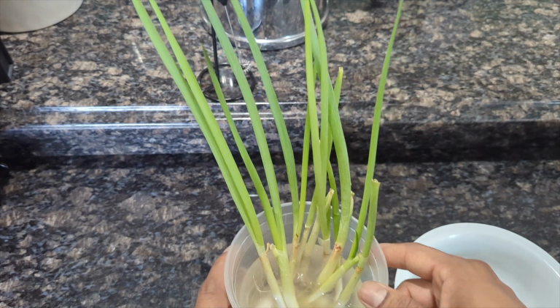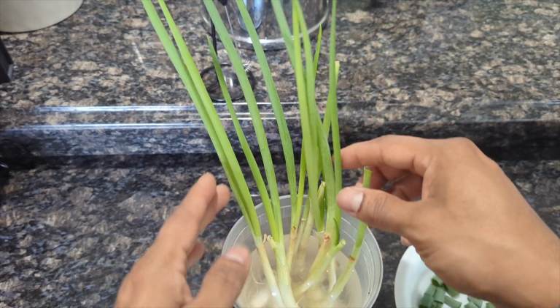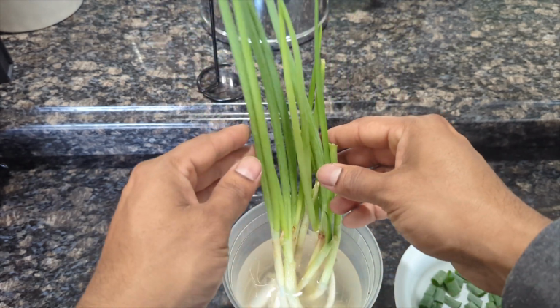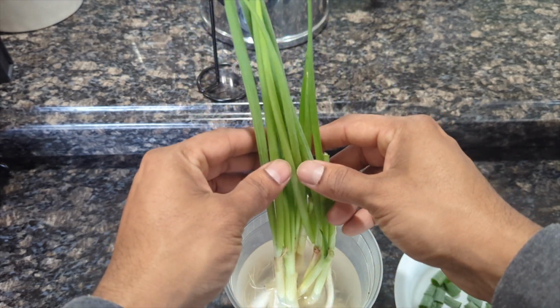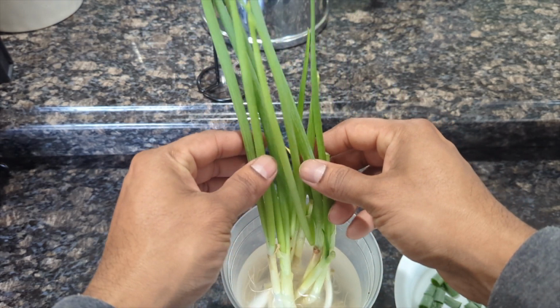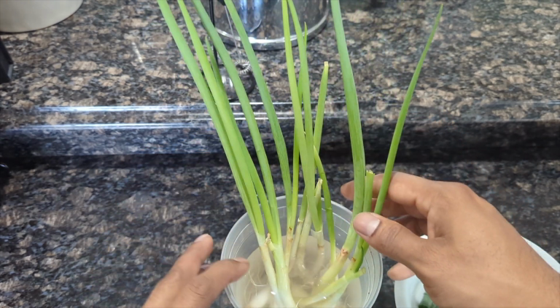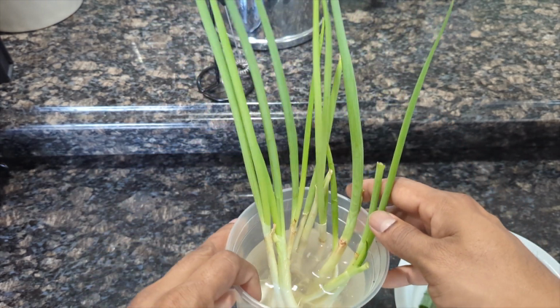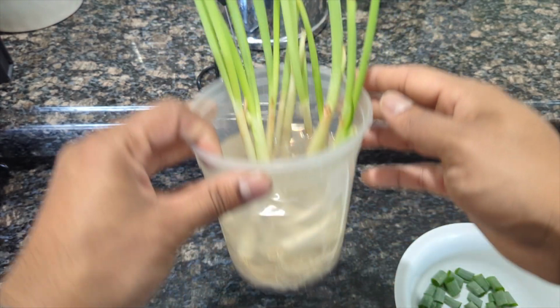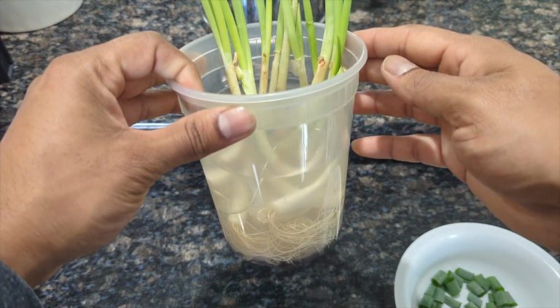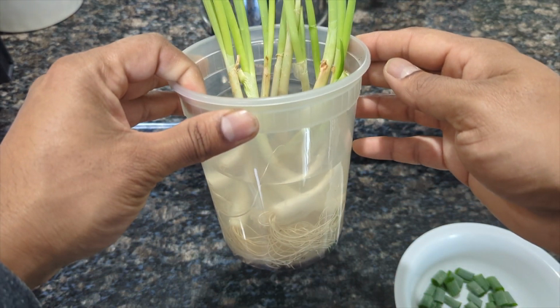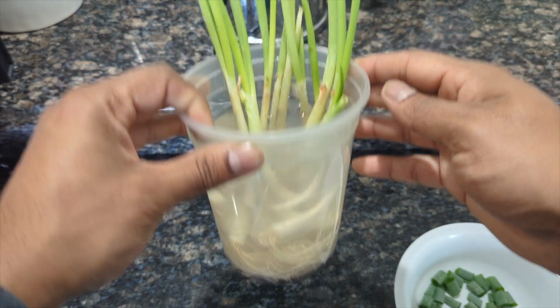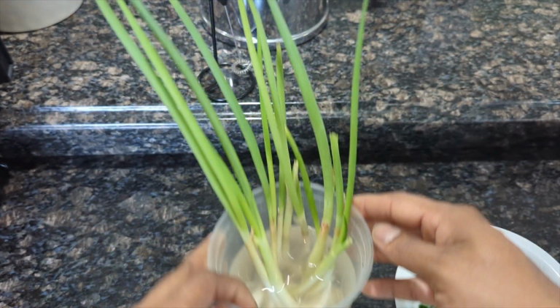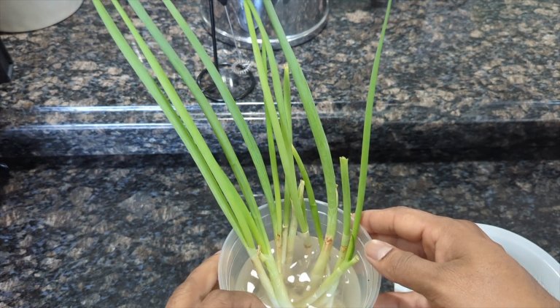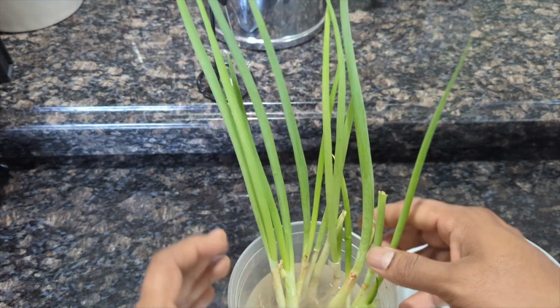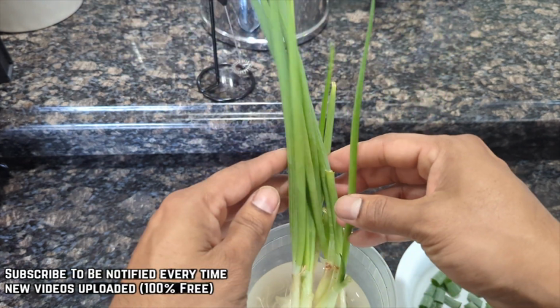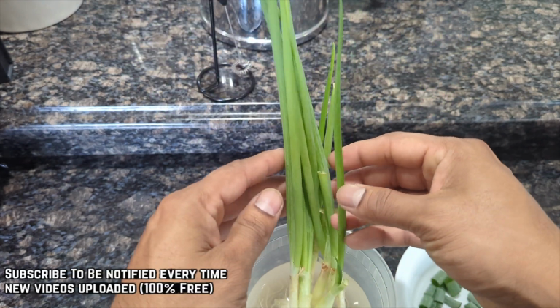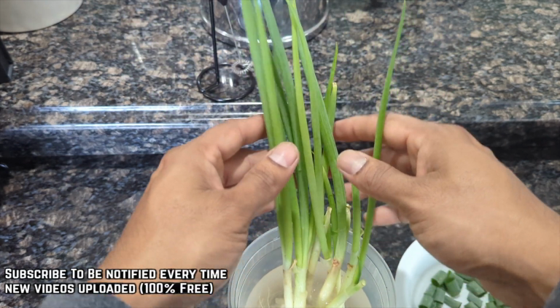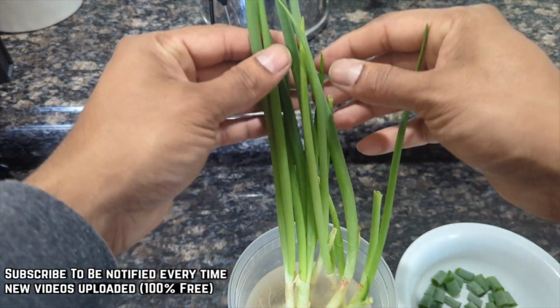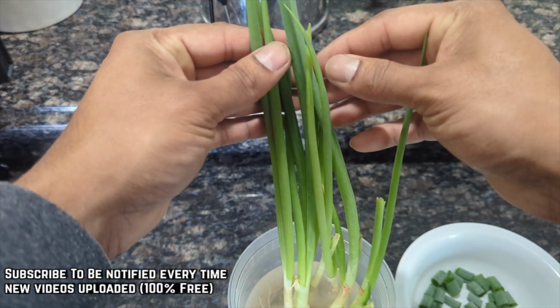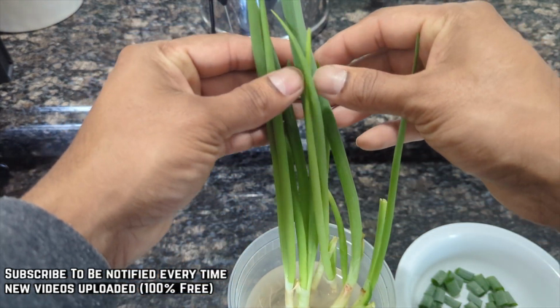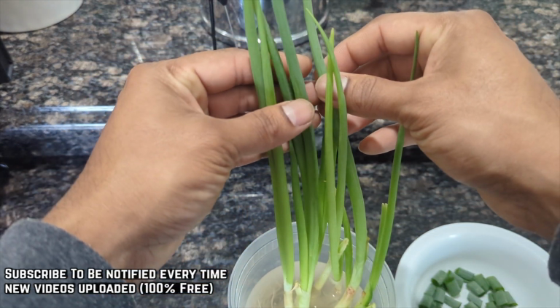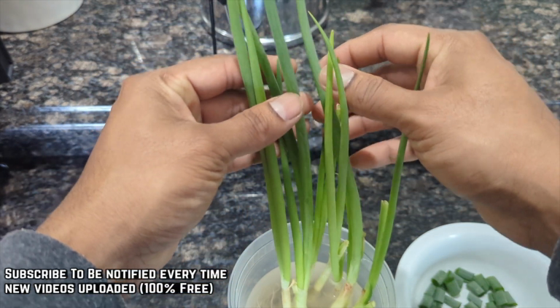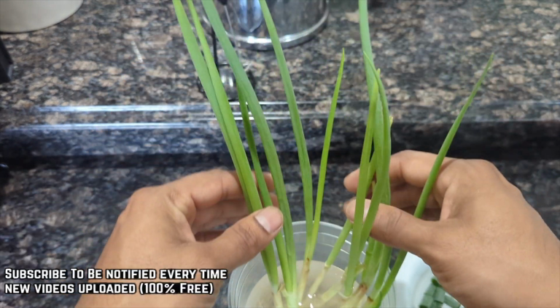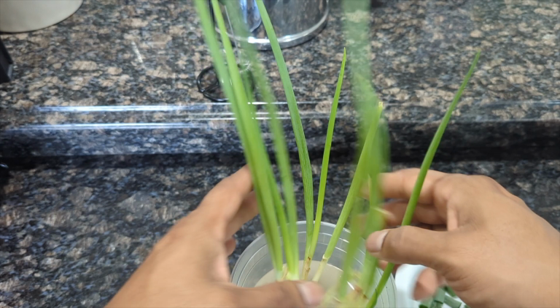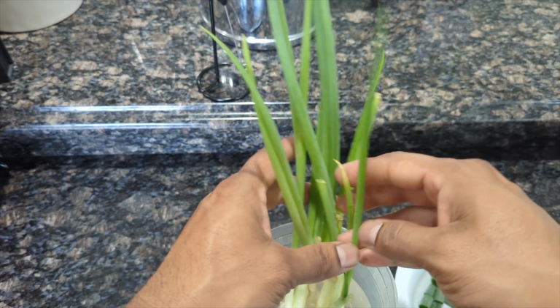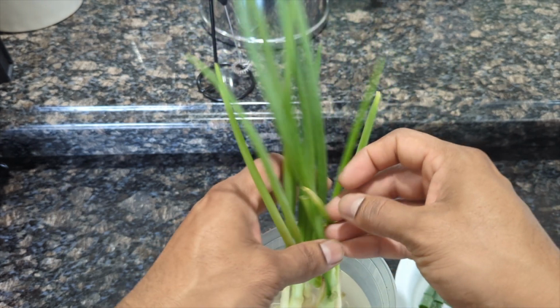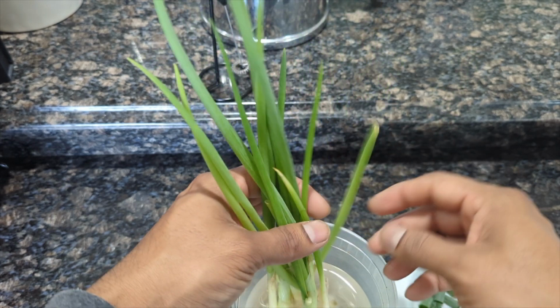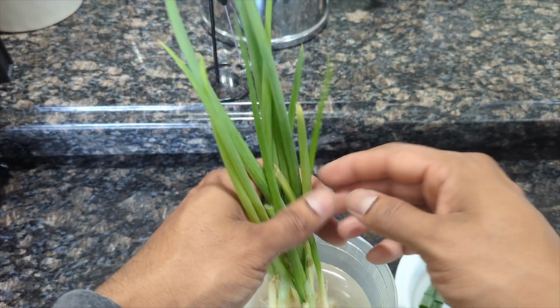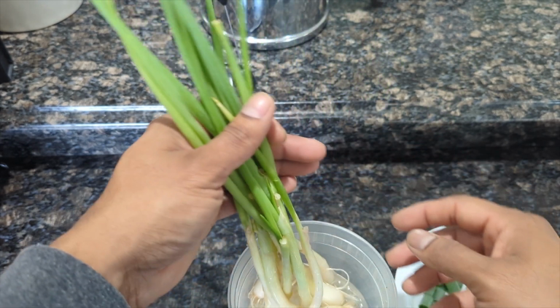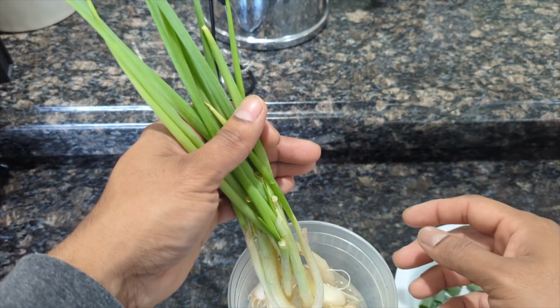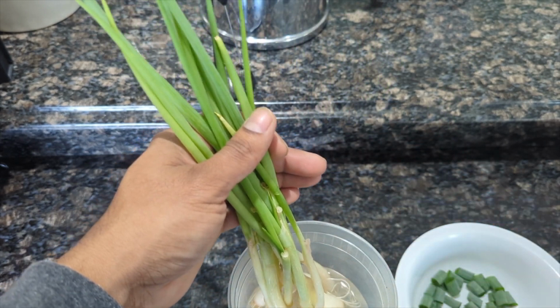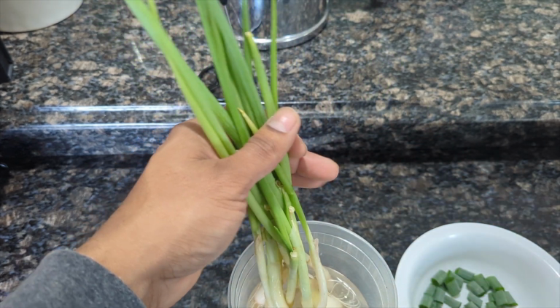Alright guys, so this is my scallions I'm growing indoors. This video we're going to talk about how and when to harvest your scallion and how to store them. You want to make sure your scallion is at least about 10 inches high.